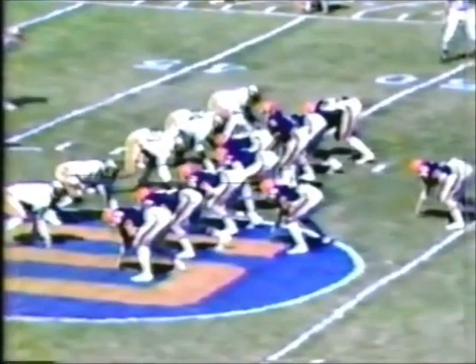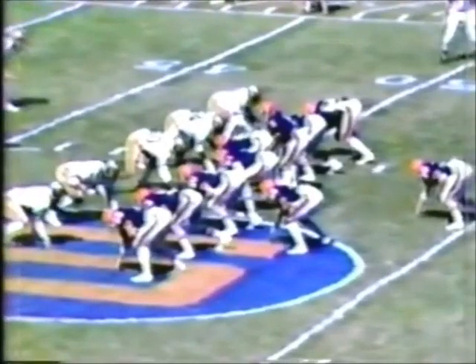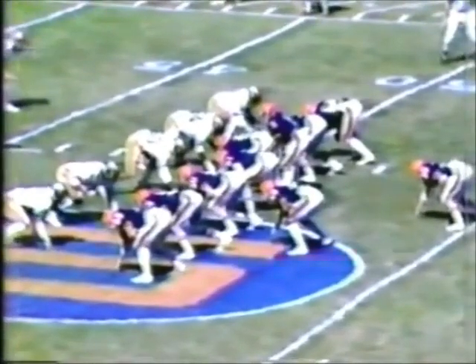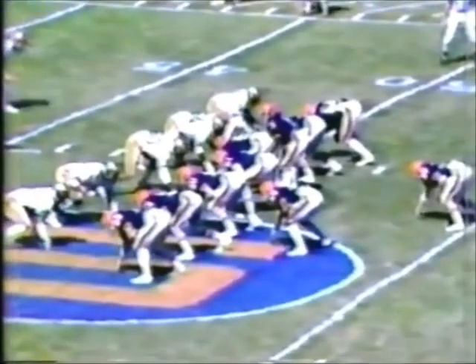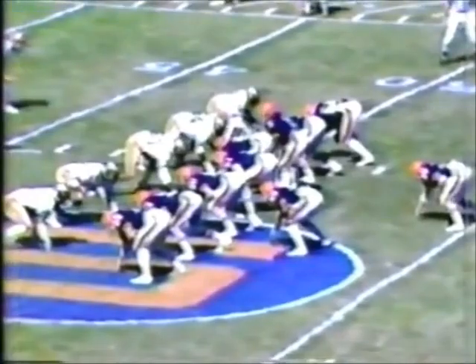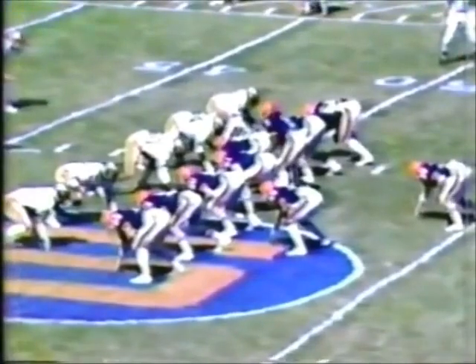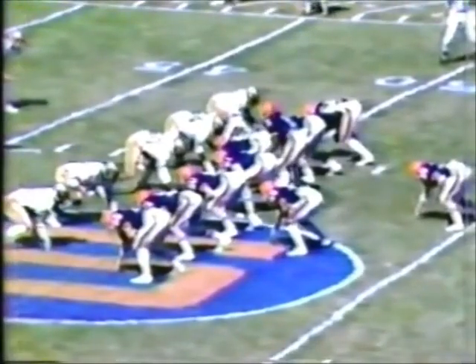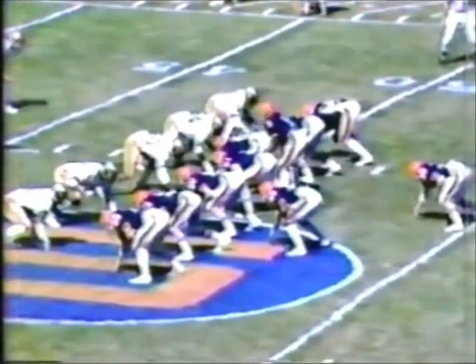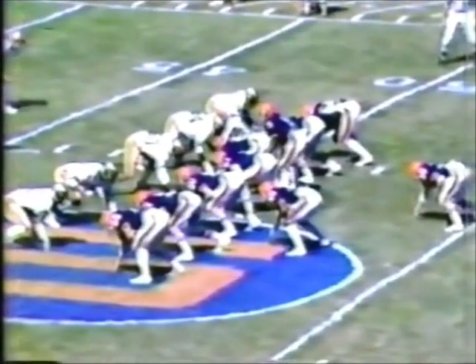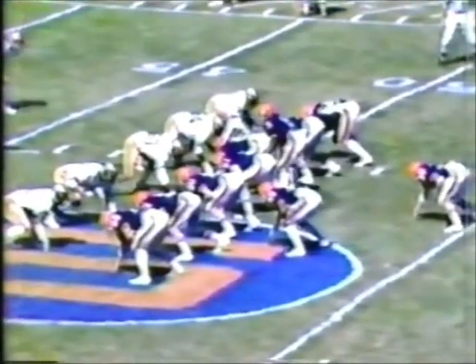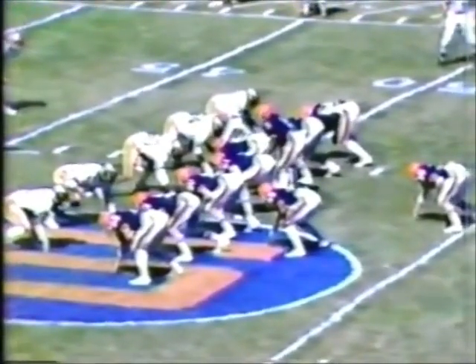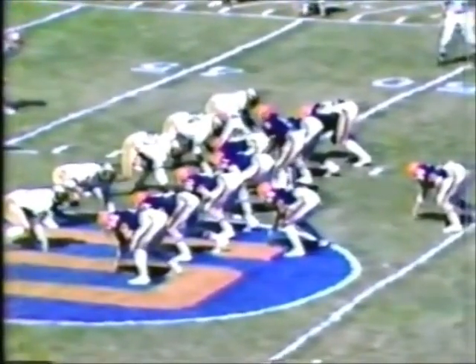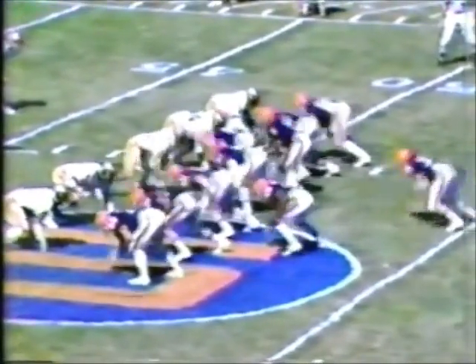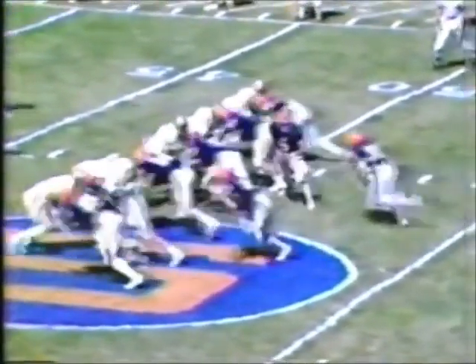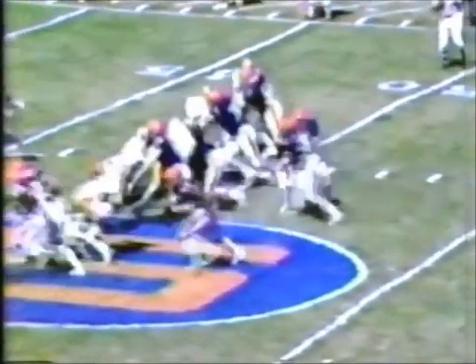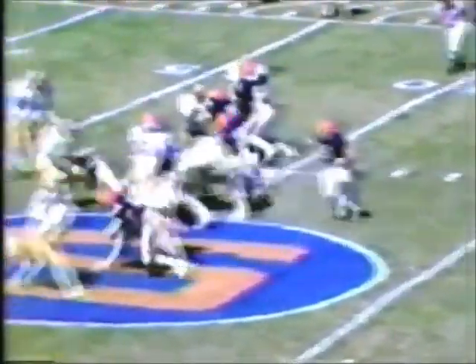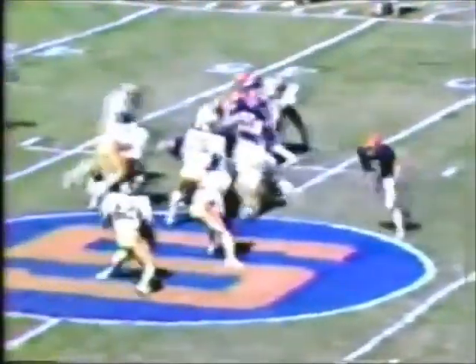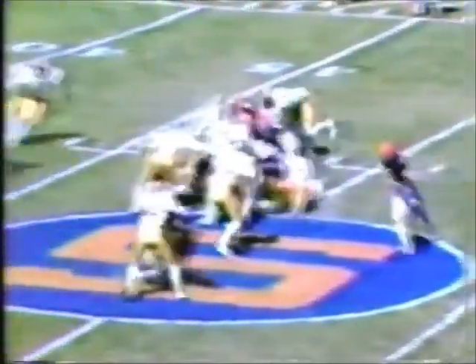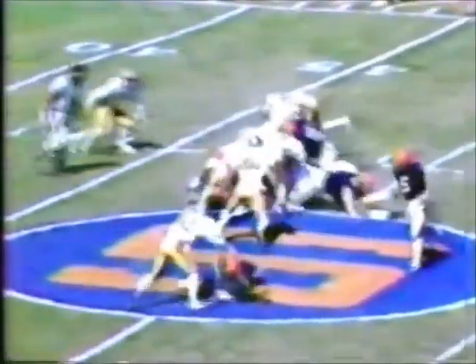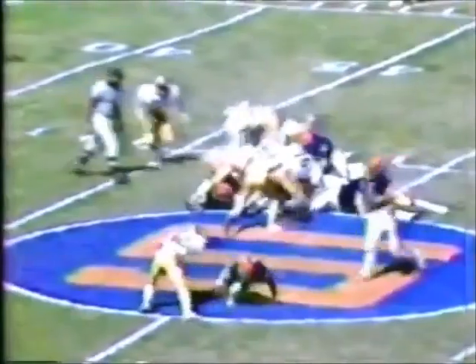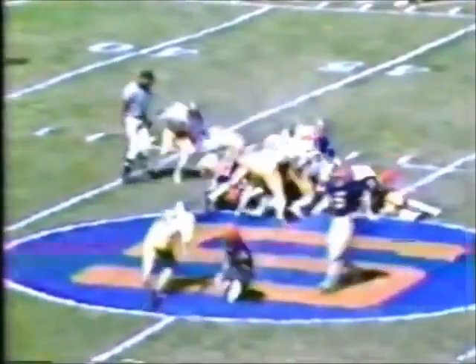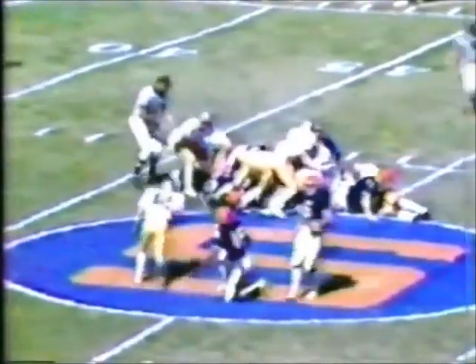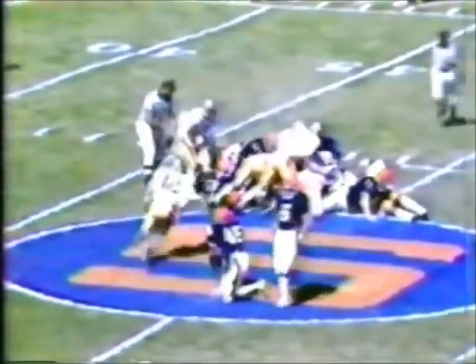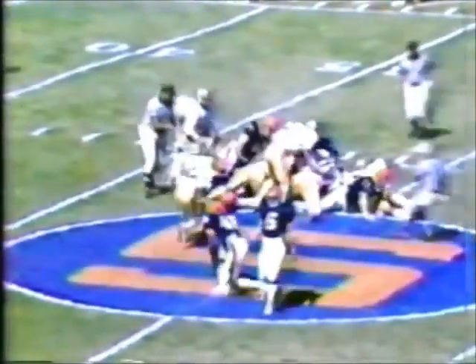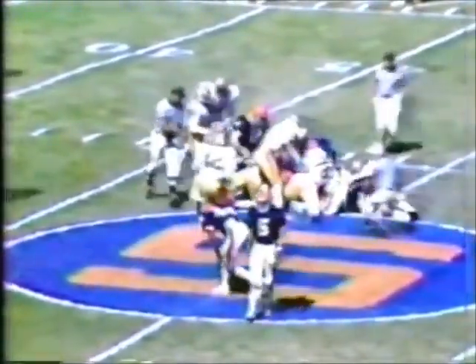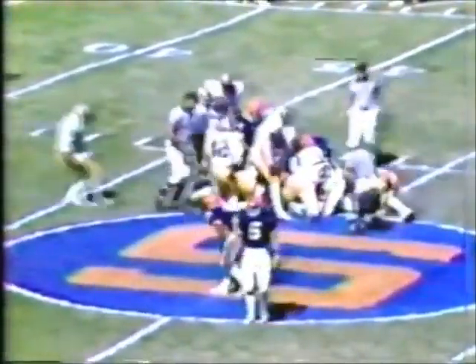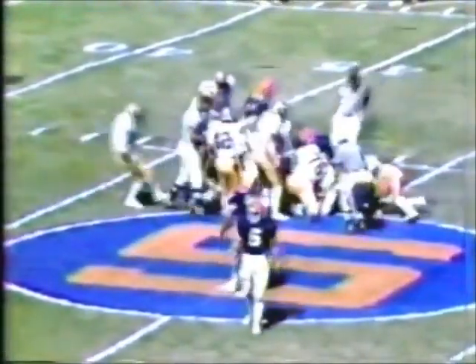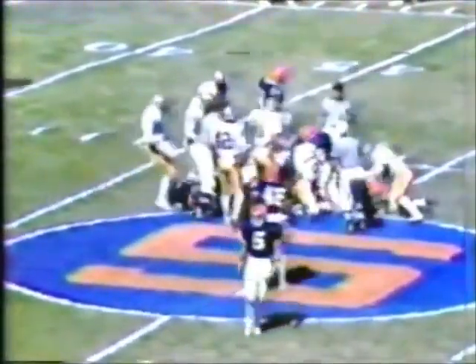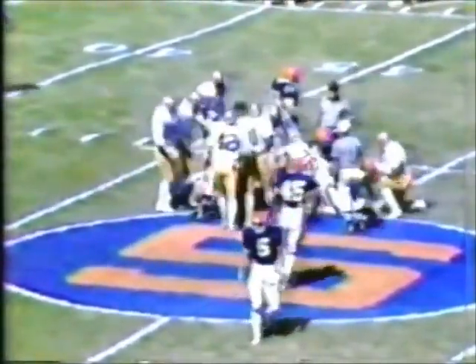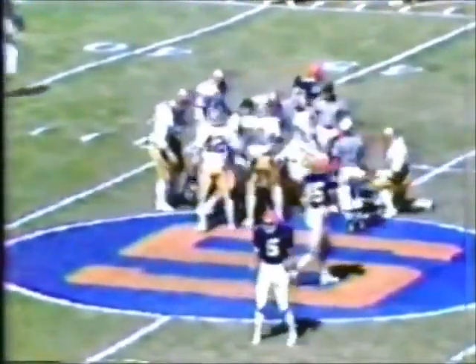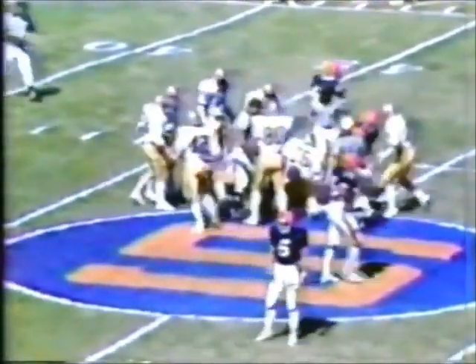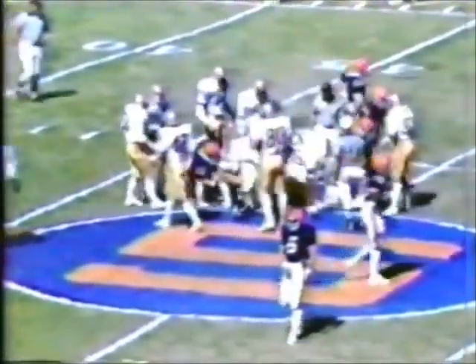Second down, about 5 to go, the ball right at the midfield stripe. Hurley gets the ball, he hands it straight back to Hartman — and he's really hit. I believe on the bottom of the stack is Ron Simmons.